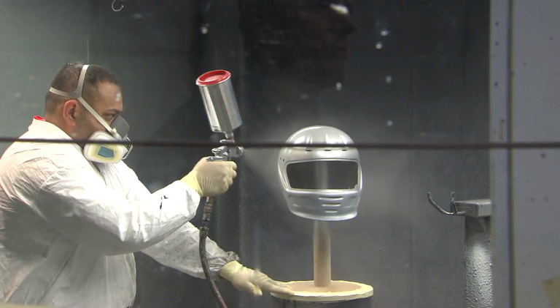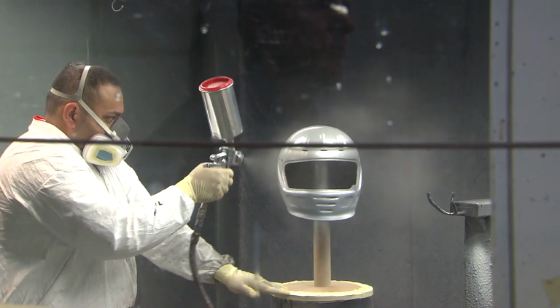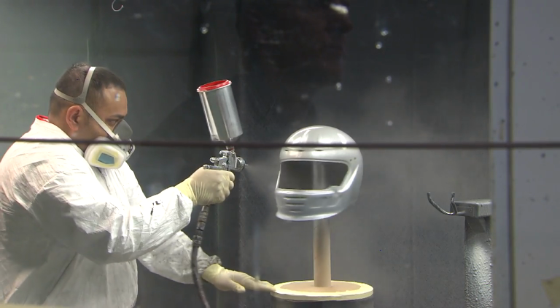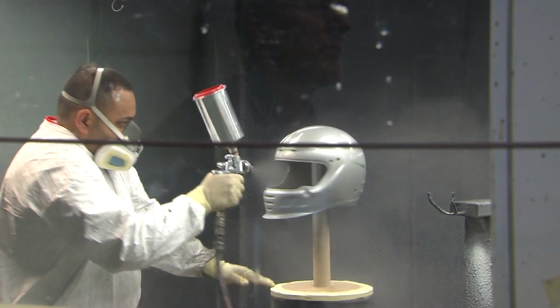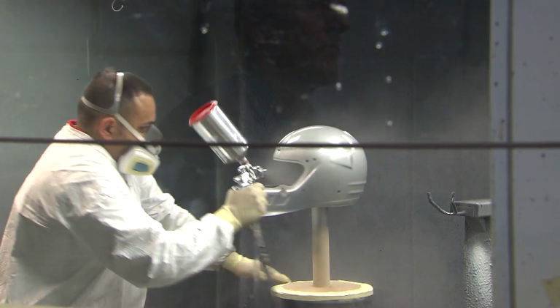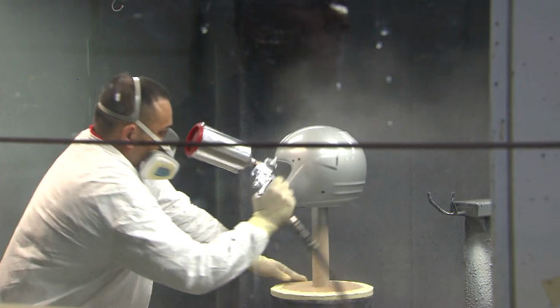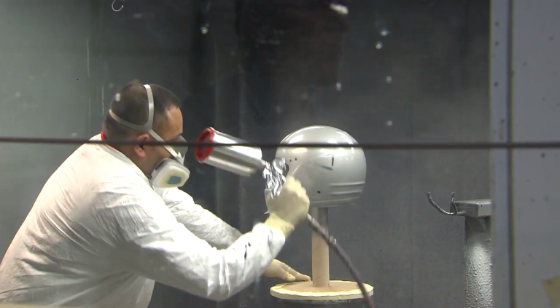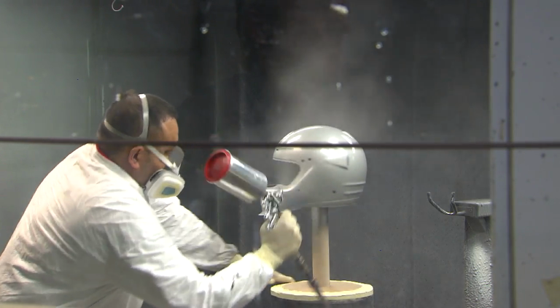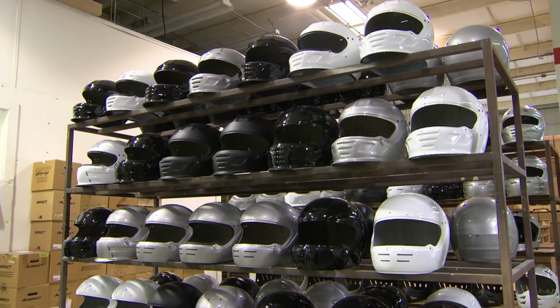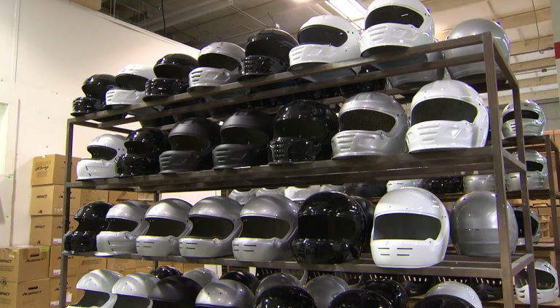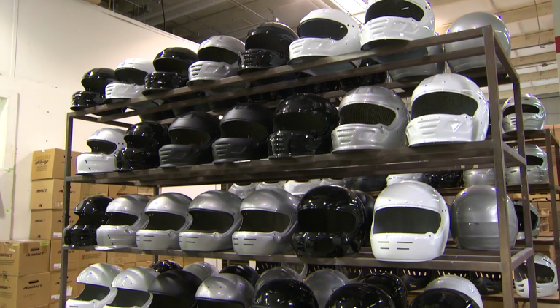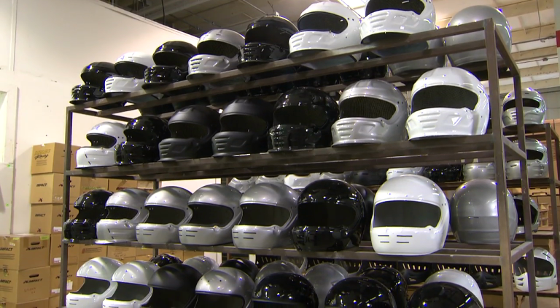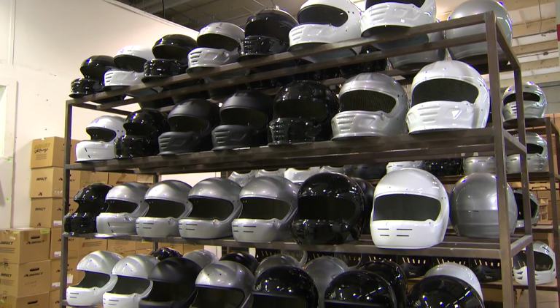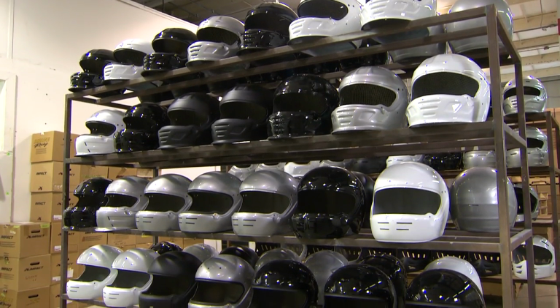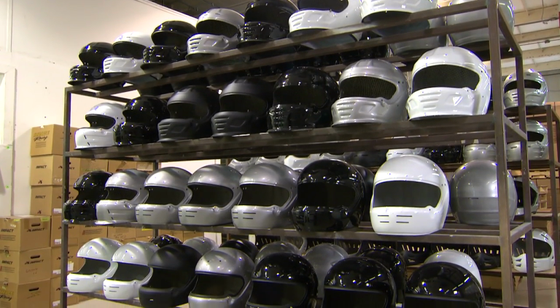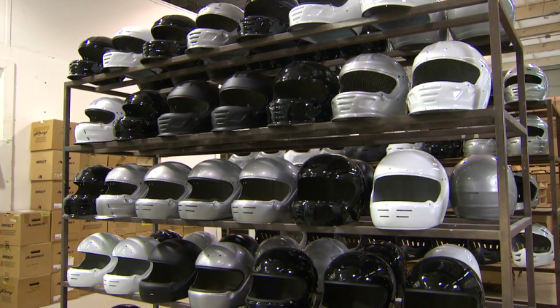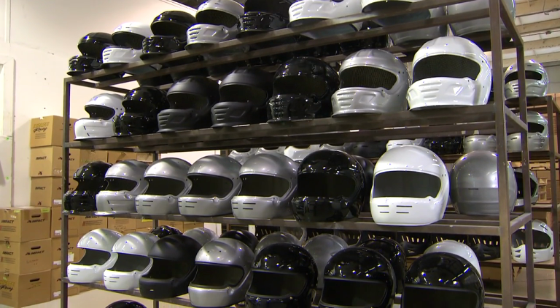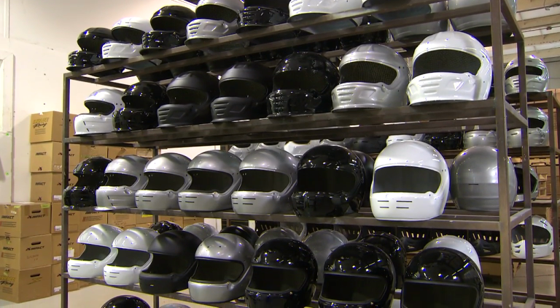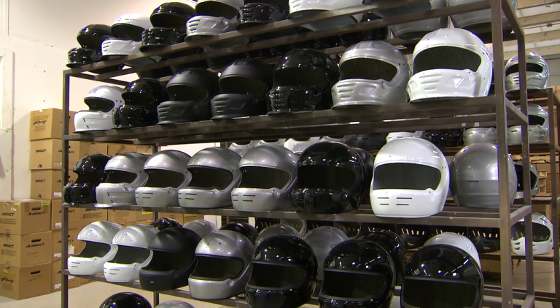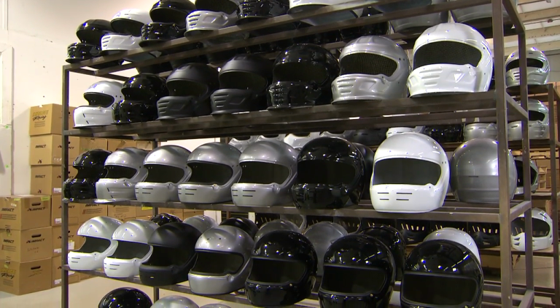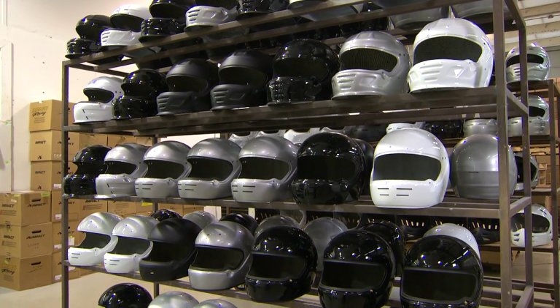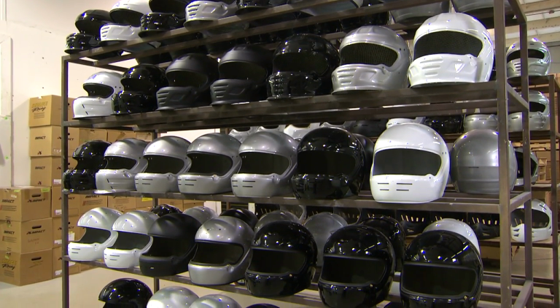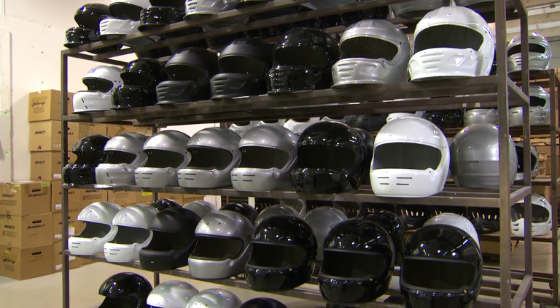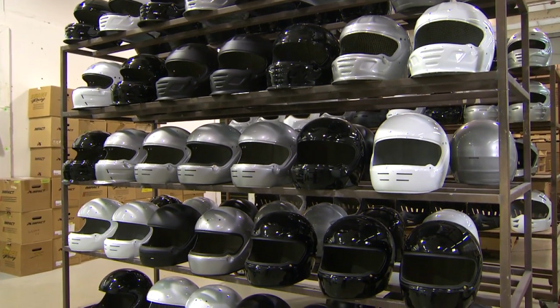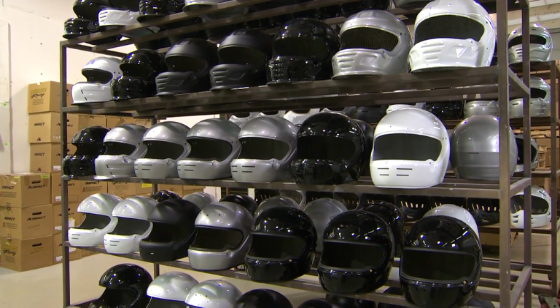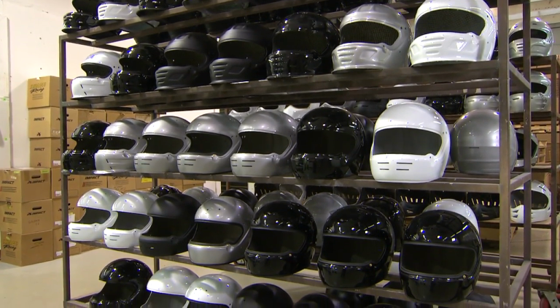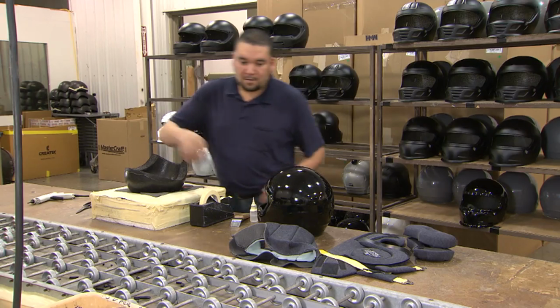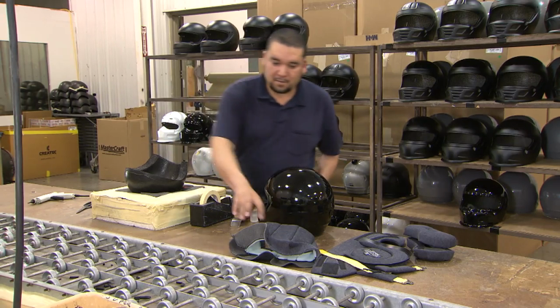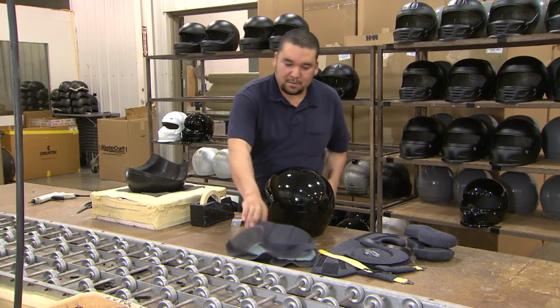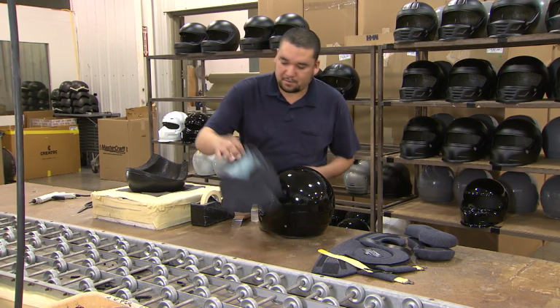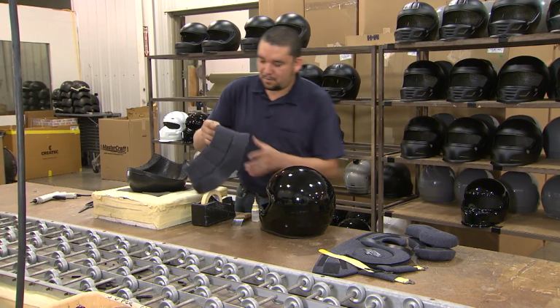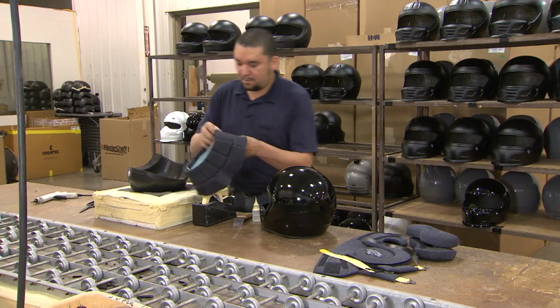If not, it's time to apply the standard colors. Once painting is complete, it's time for assembly, and this is done completely by hand.